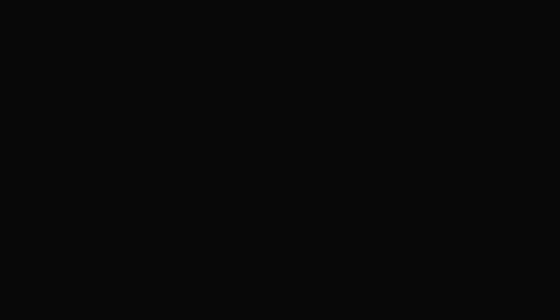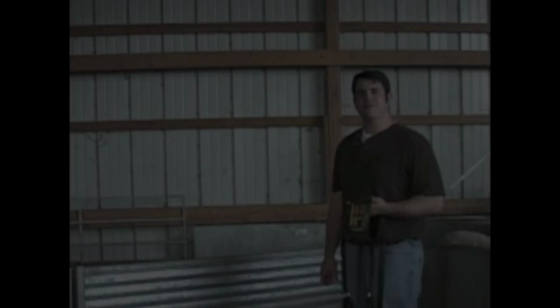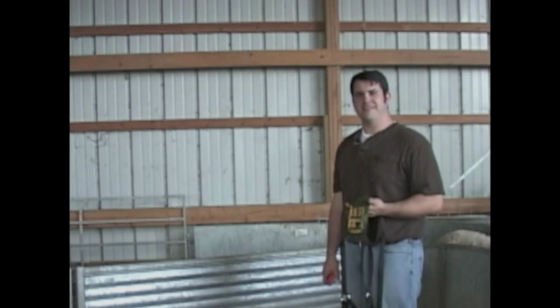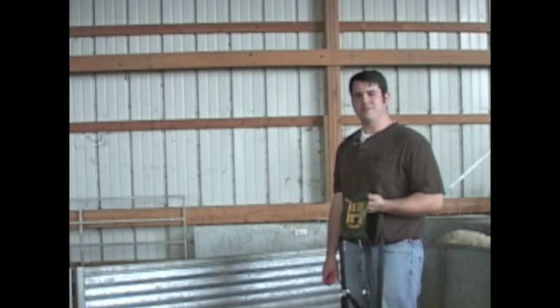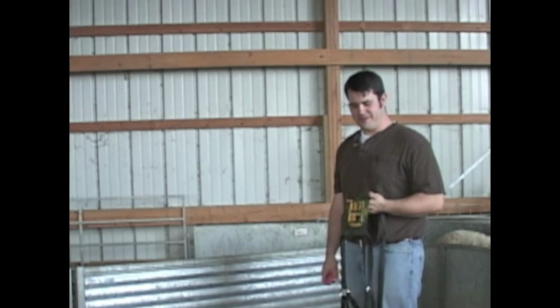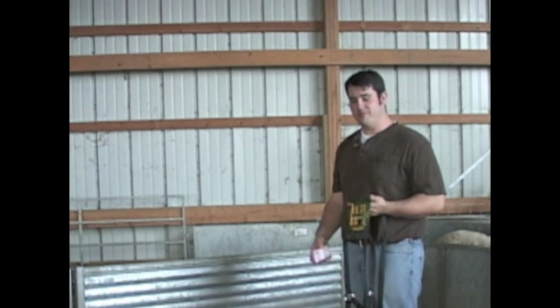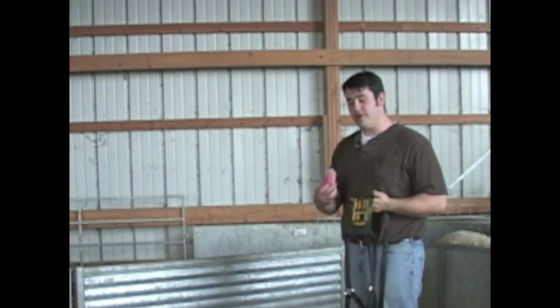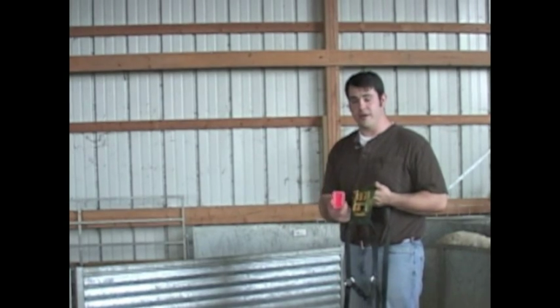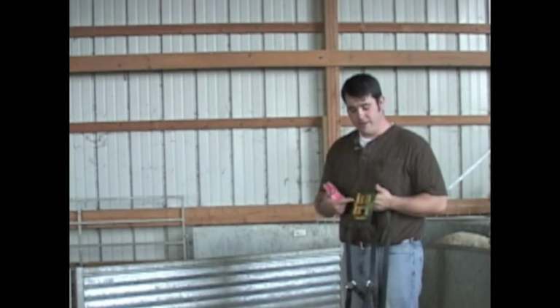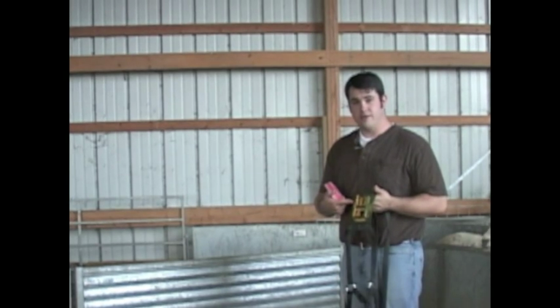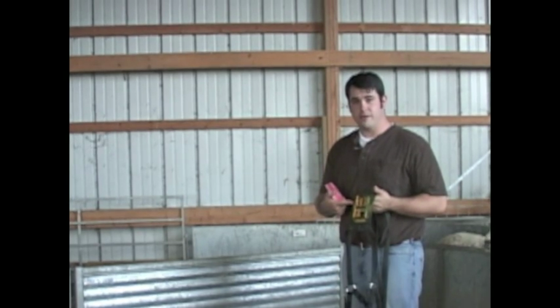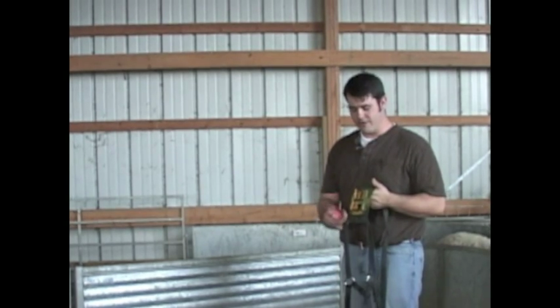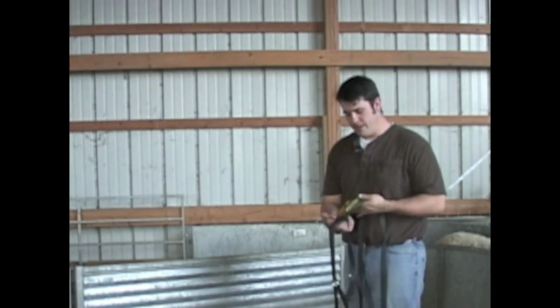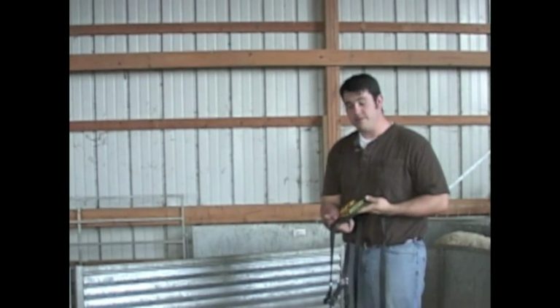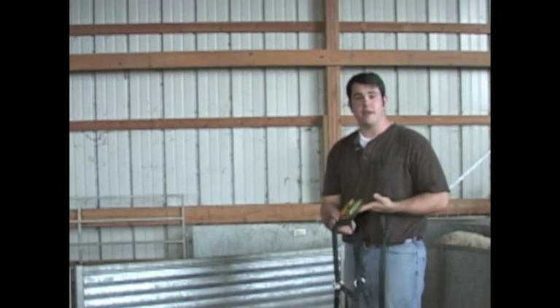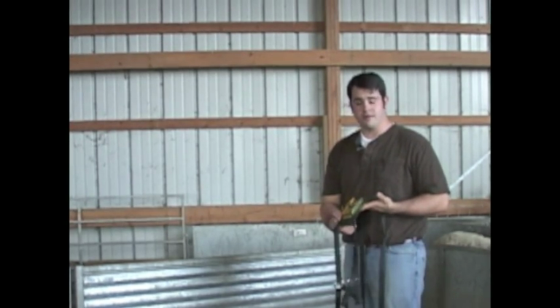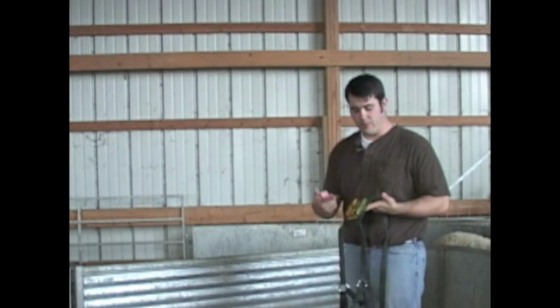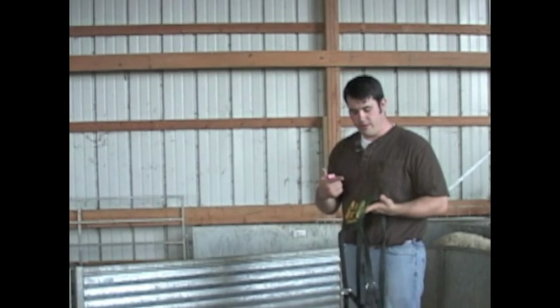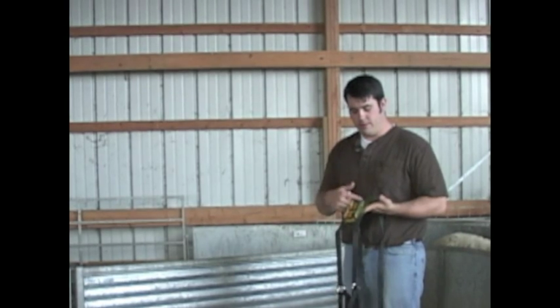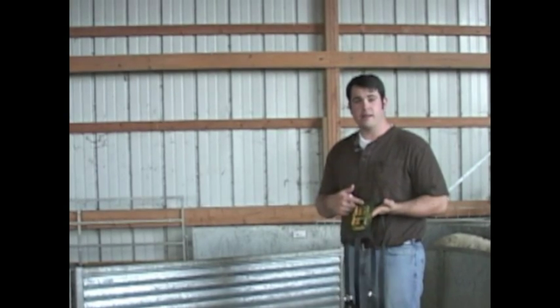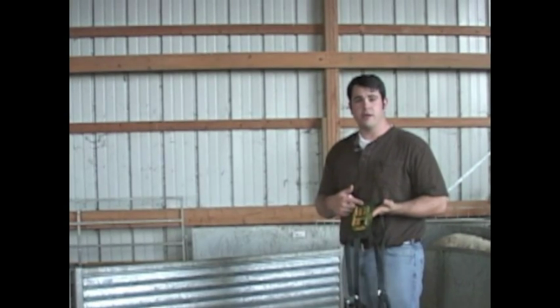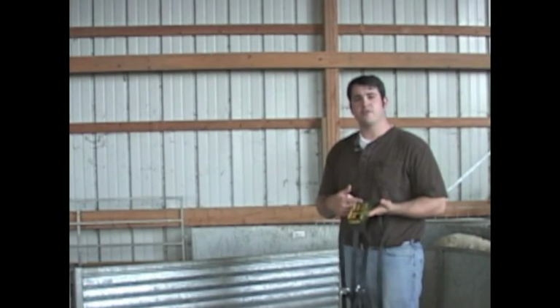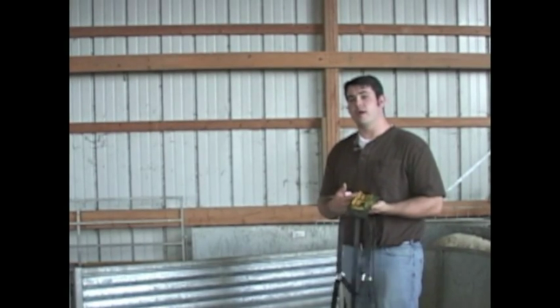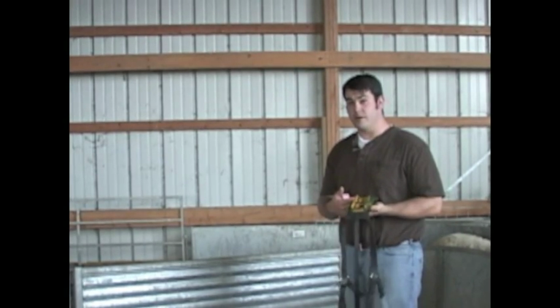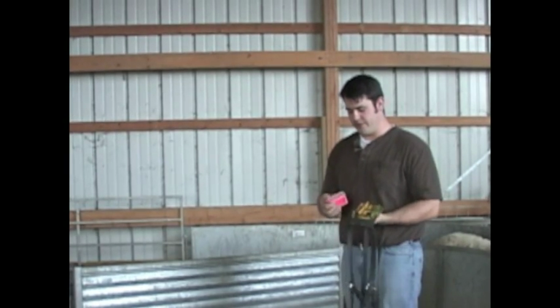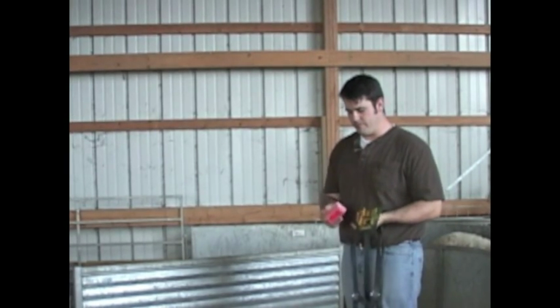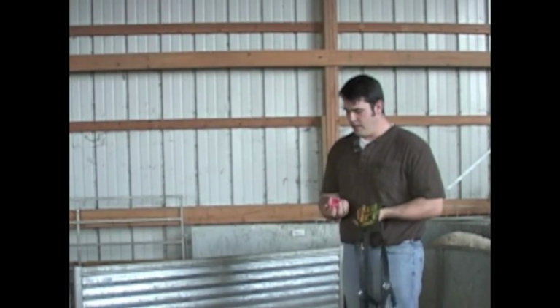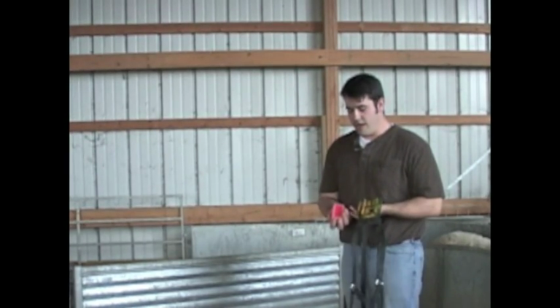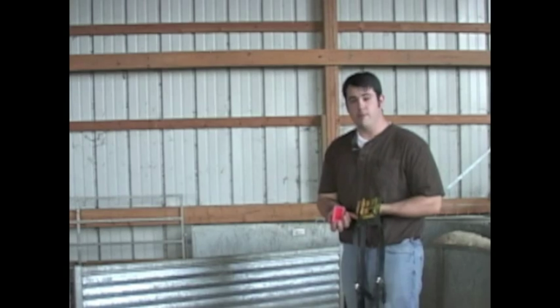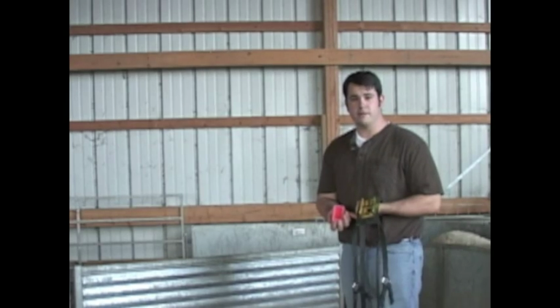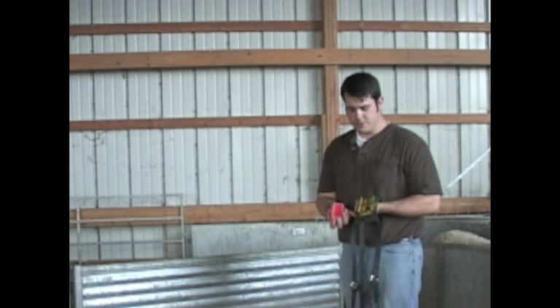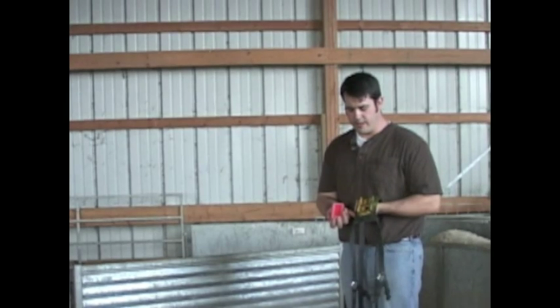Hi, folks. I'm Joe Putnam, and today we're going to put a marking crayon into a marking harness. This is the same process for both the nylon breeding harness and the cross your heart harness. I have a mild orange crayon.